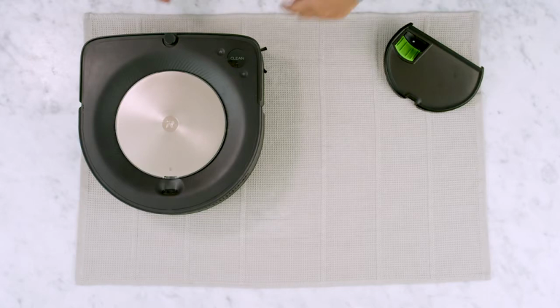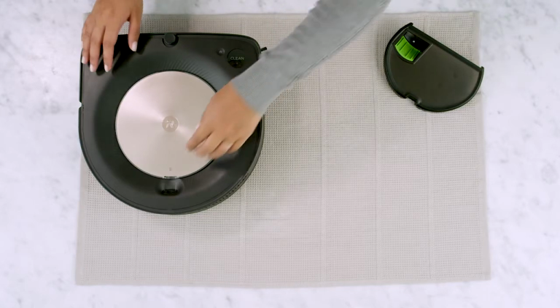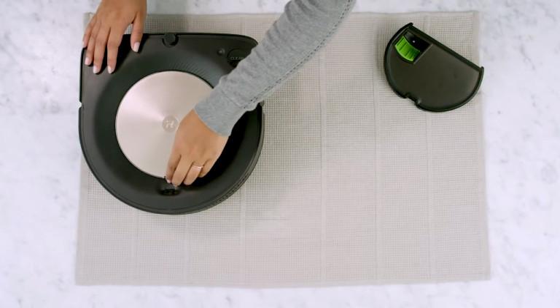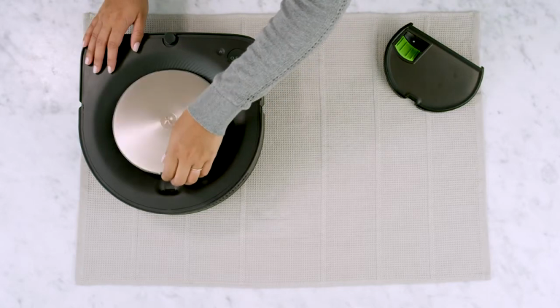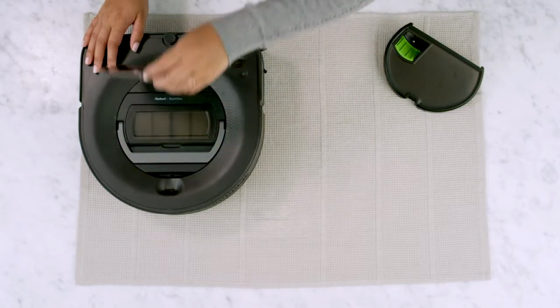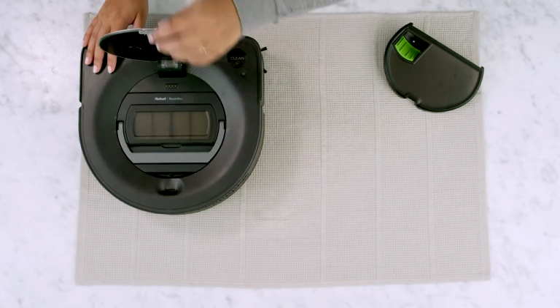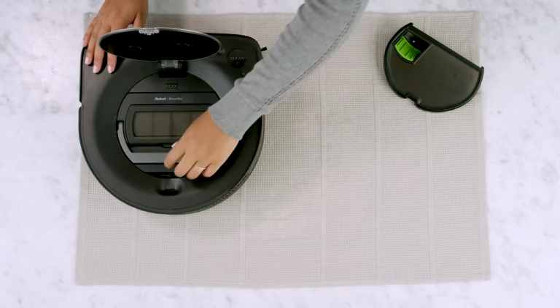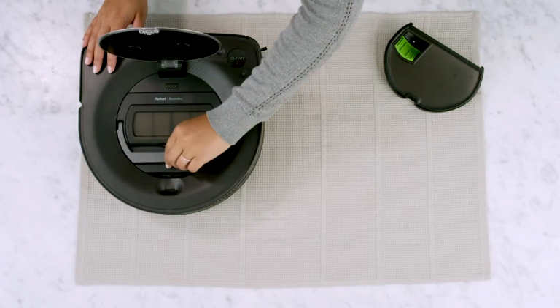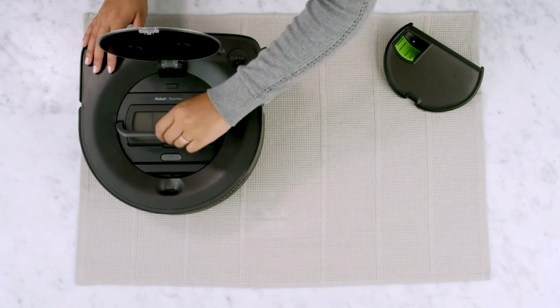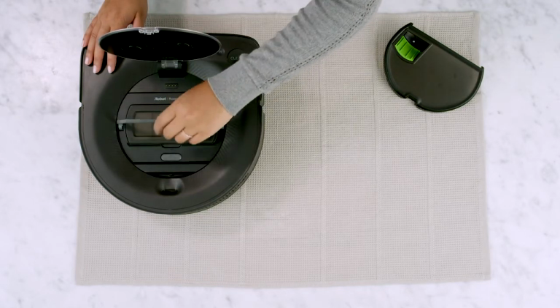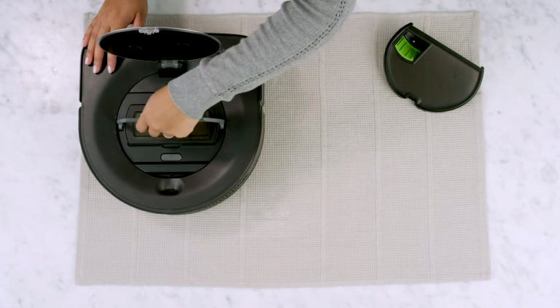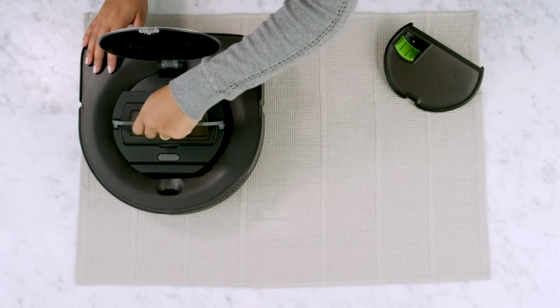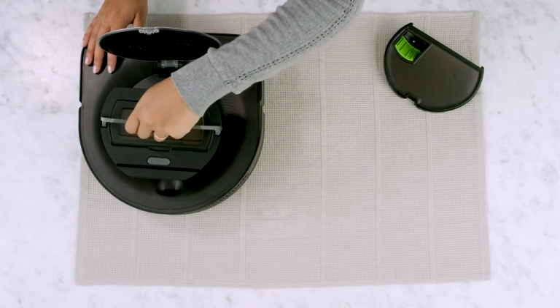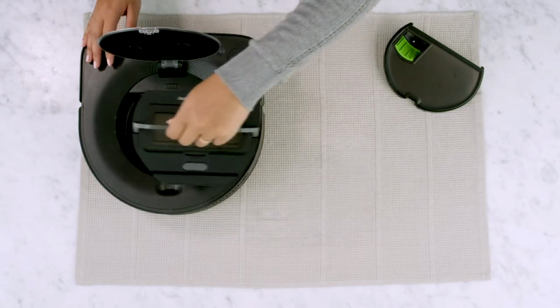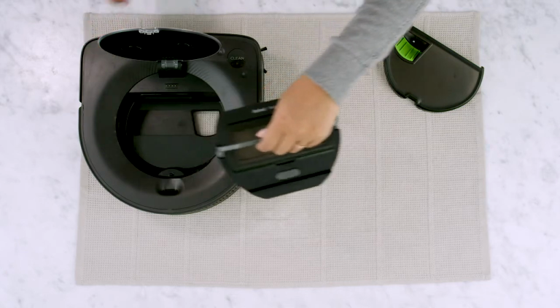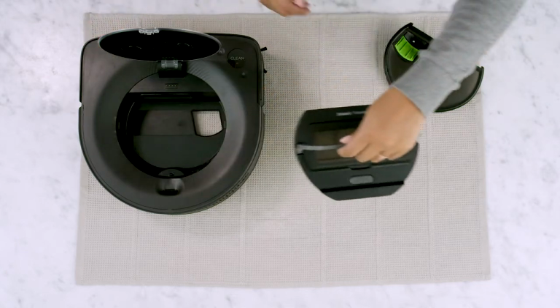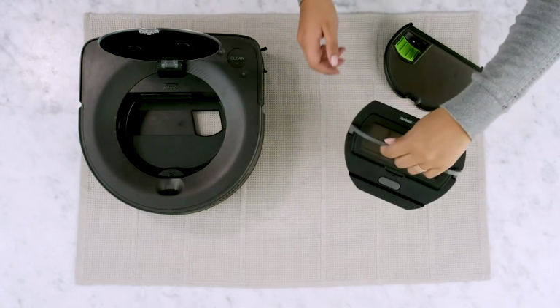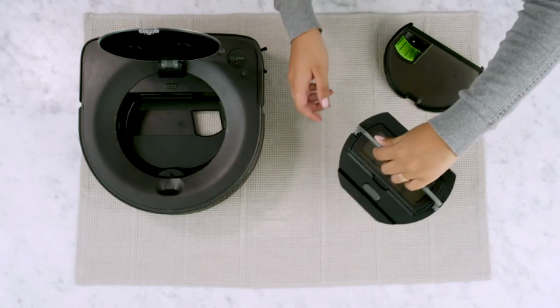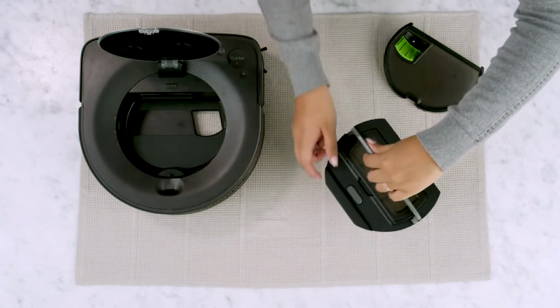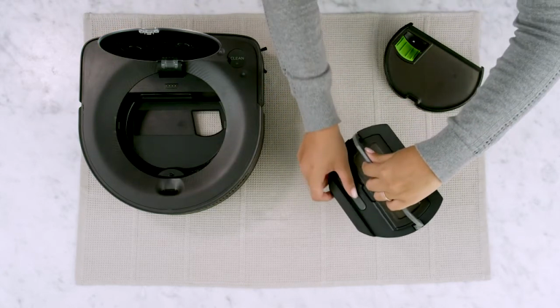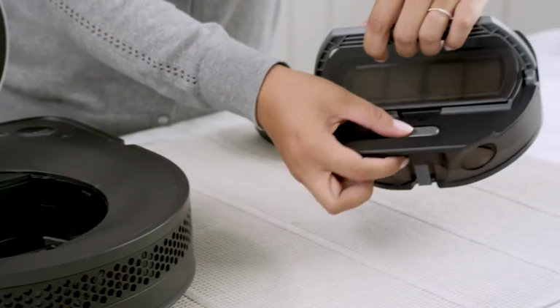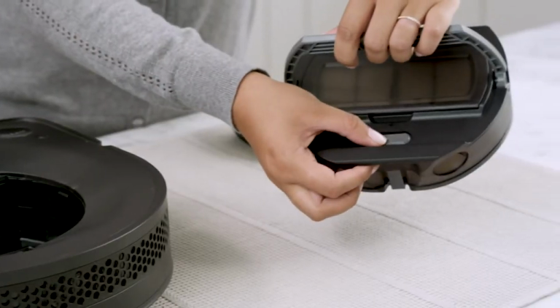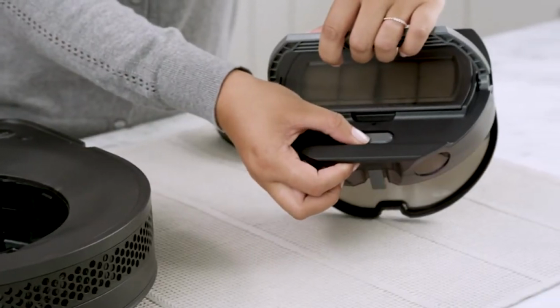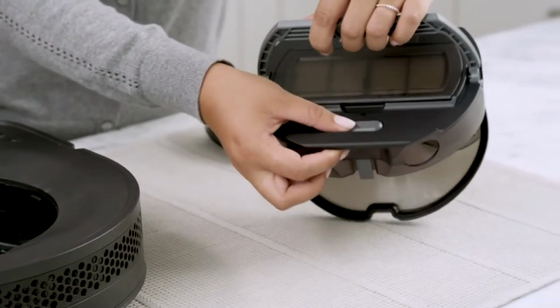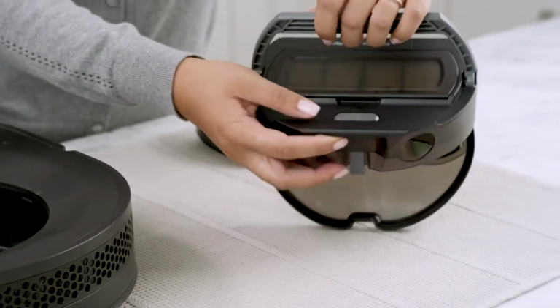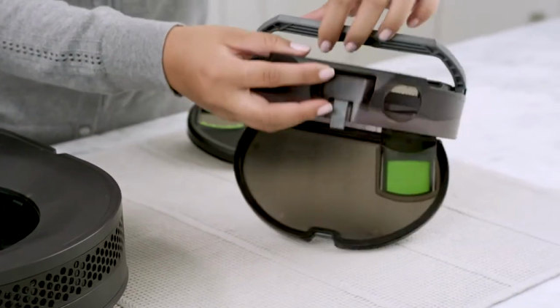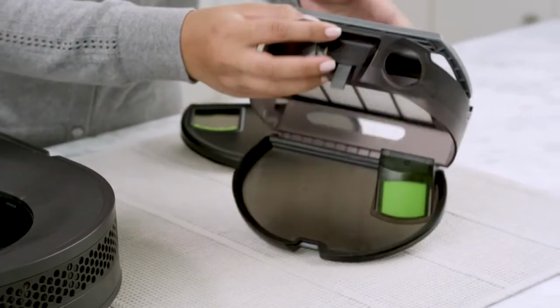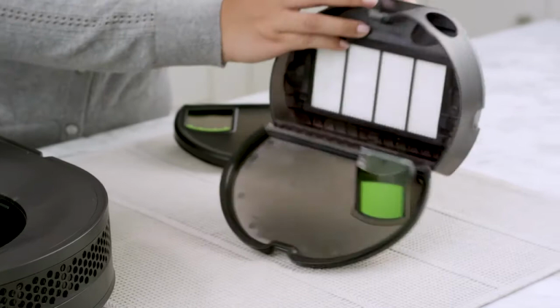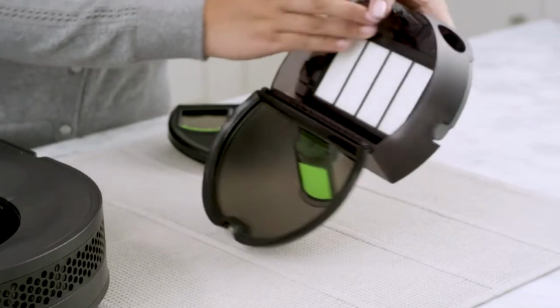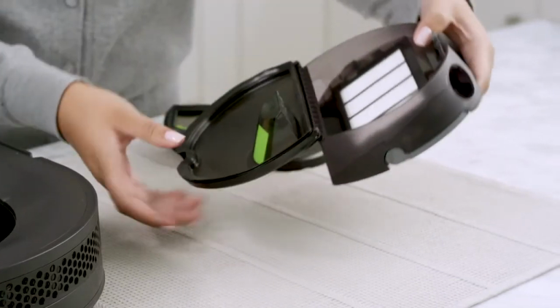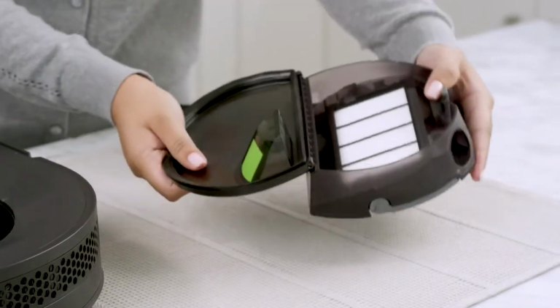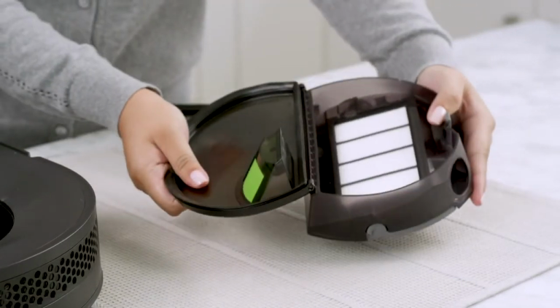Open the lid and remove the bin. Press the bin release button to open the bottom door, then pull back on the door to remove it from the bin.